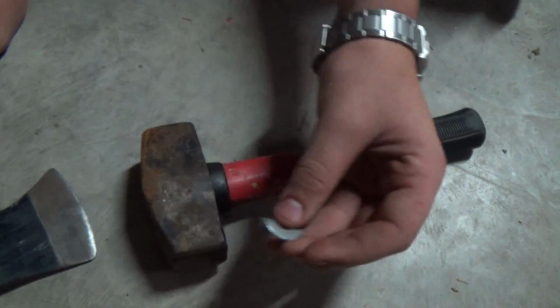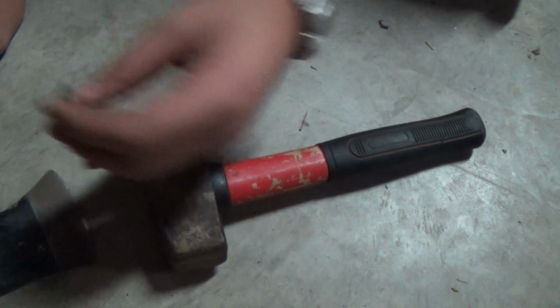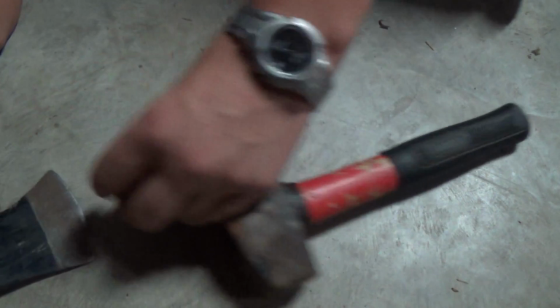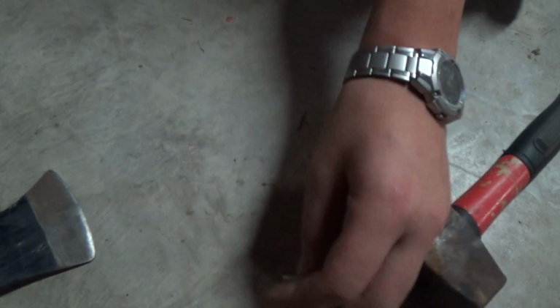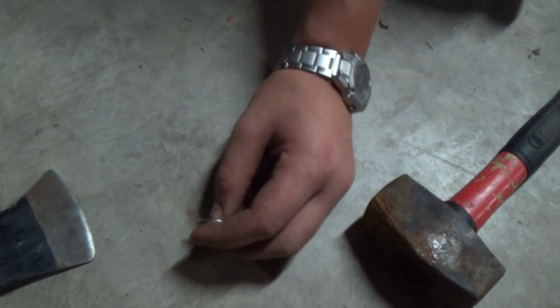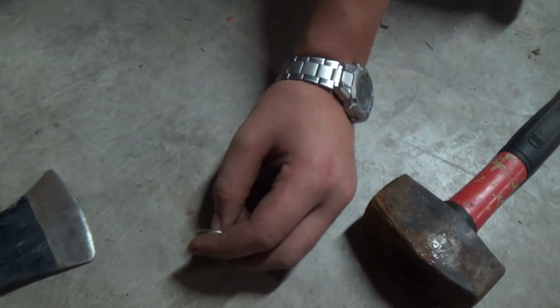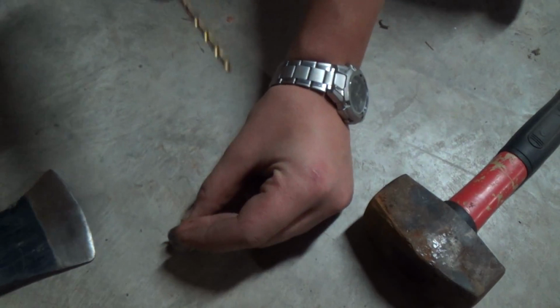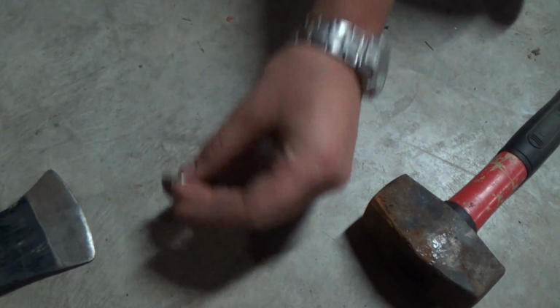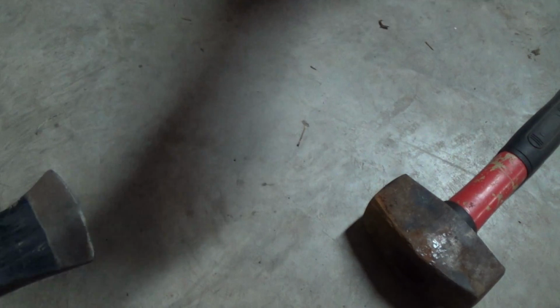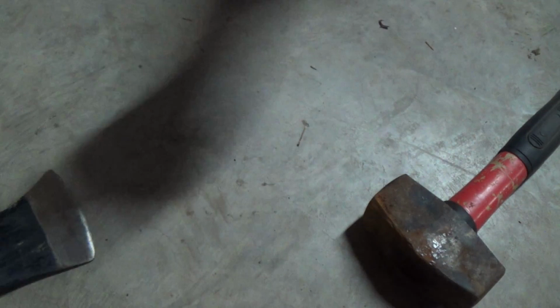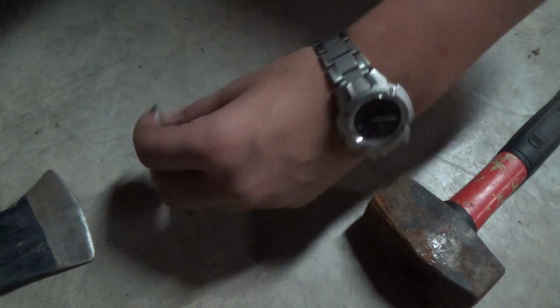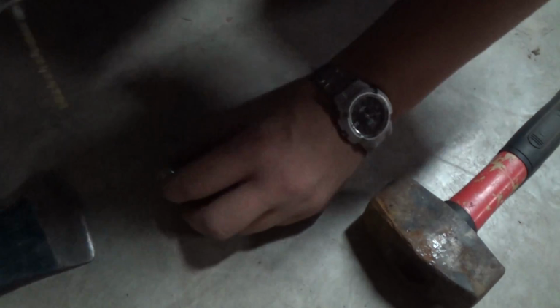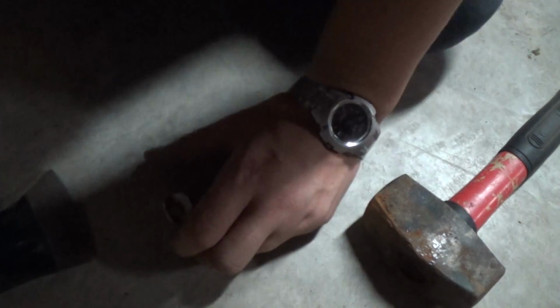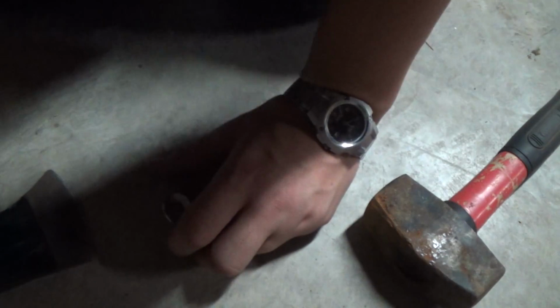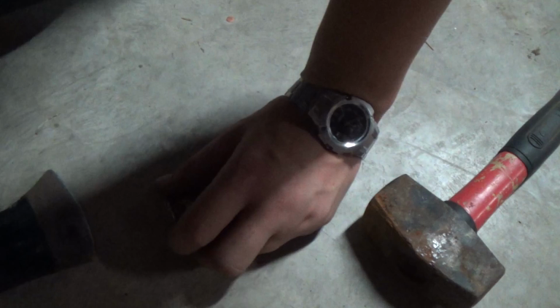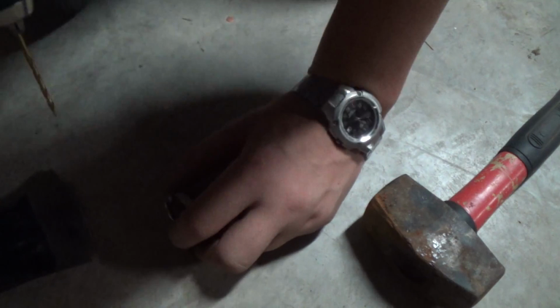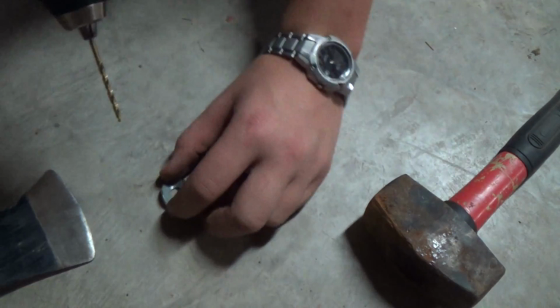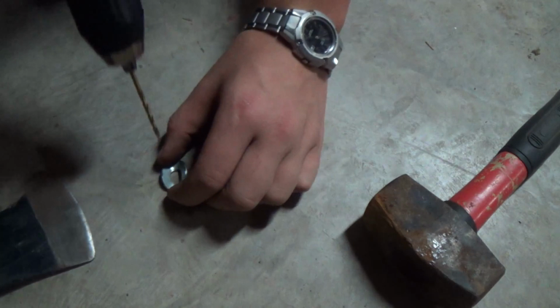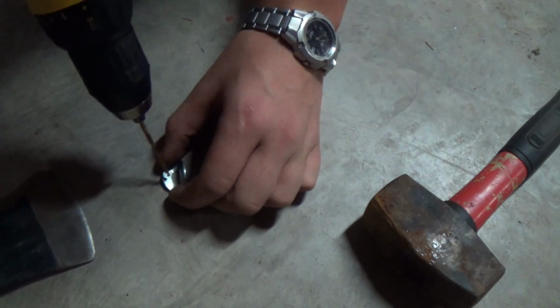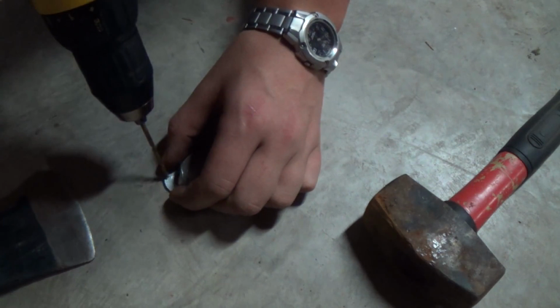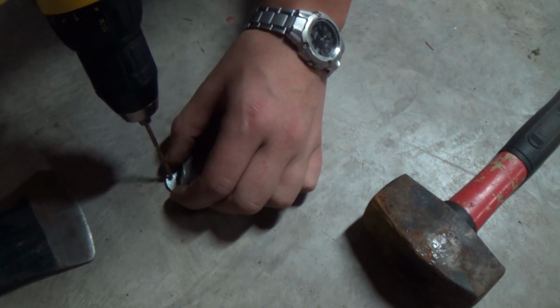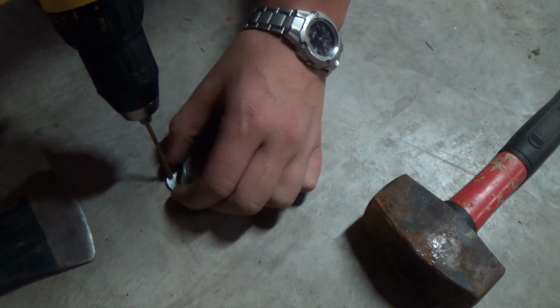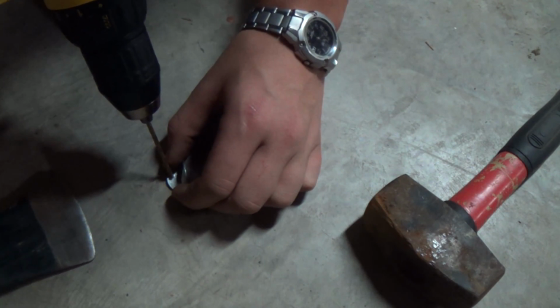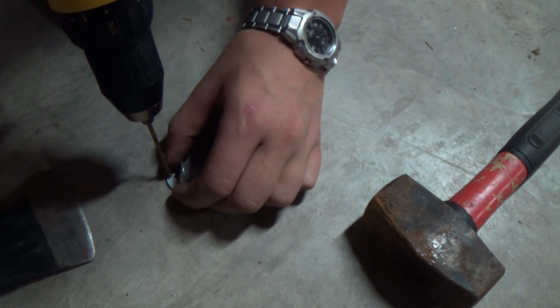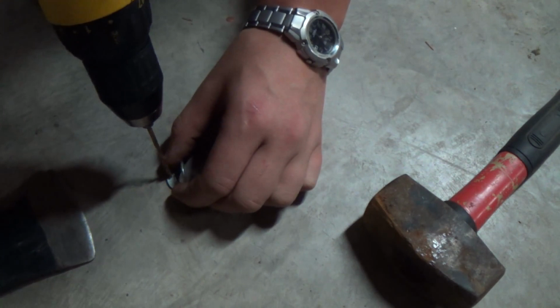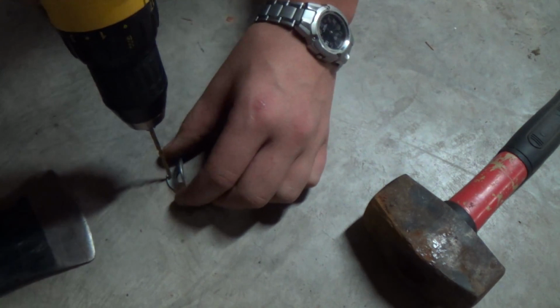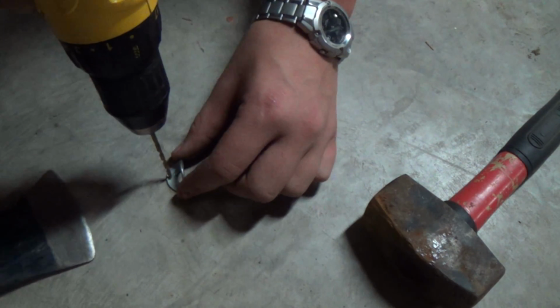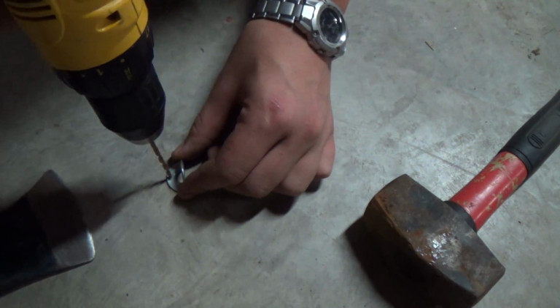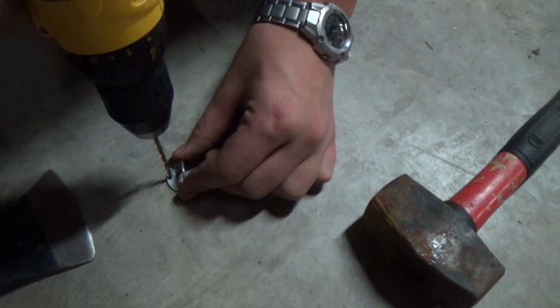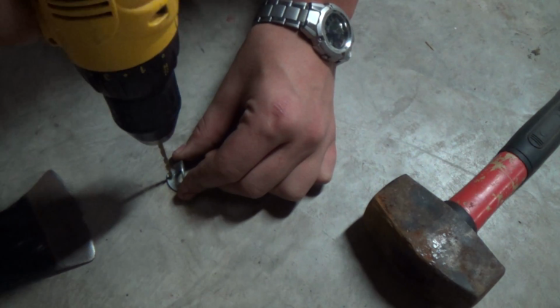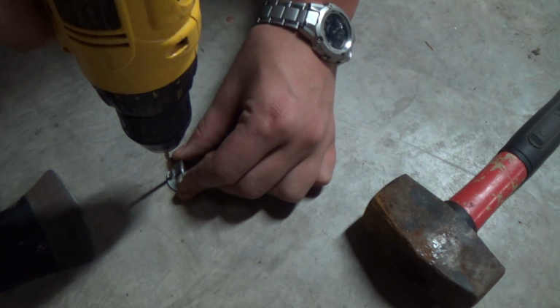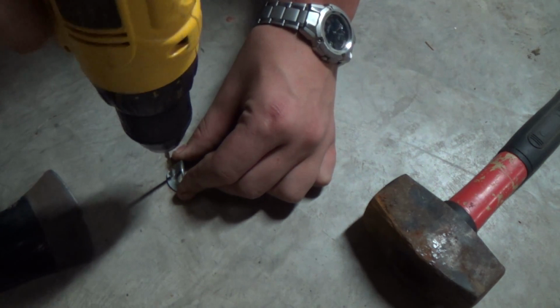And then you're just going to take your drill and you're just going to drill your hole down through there.